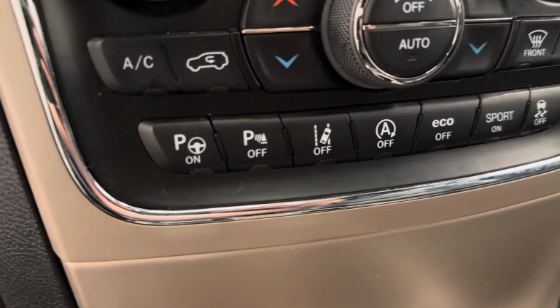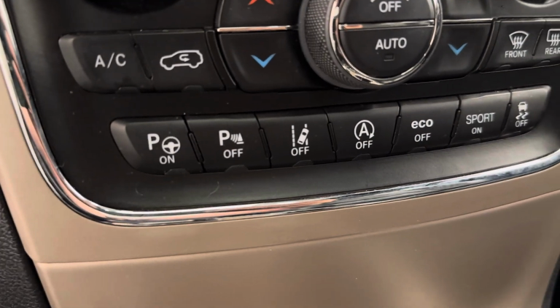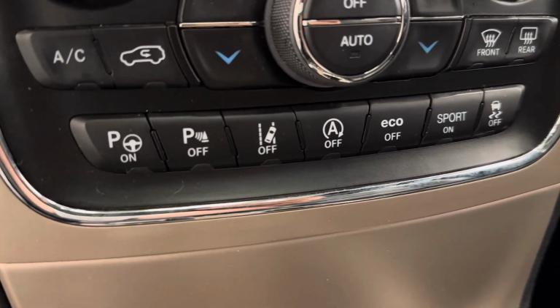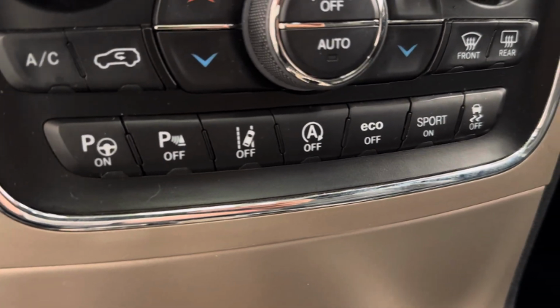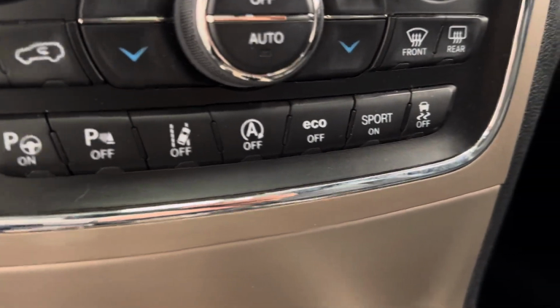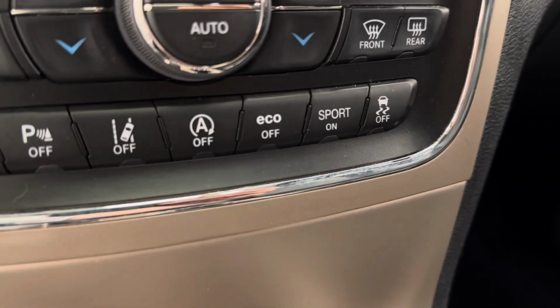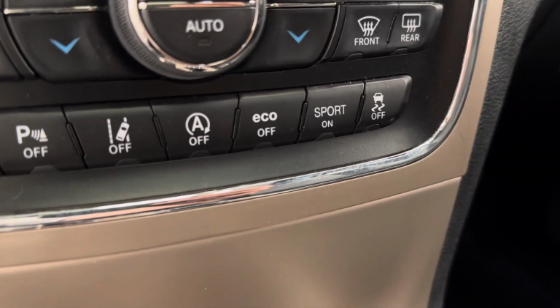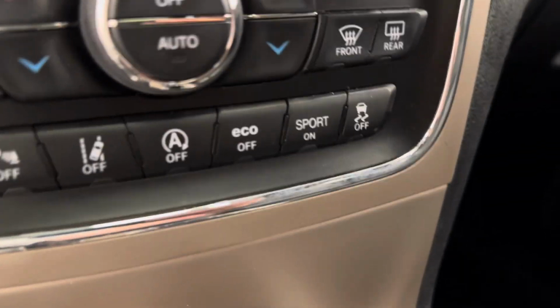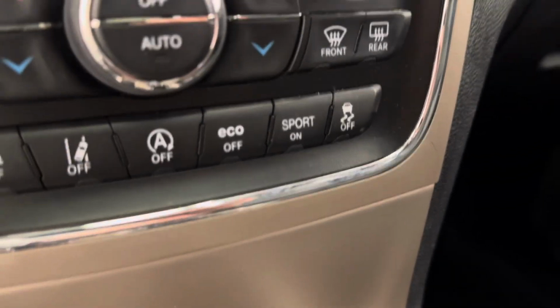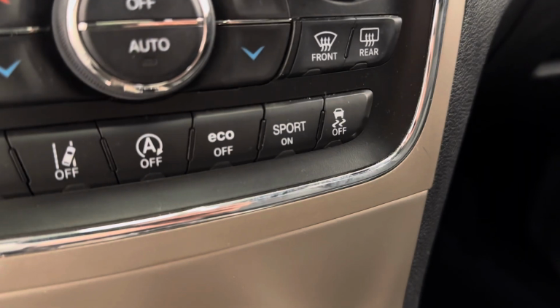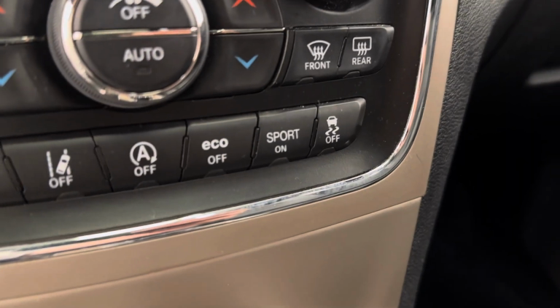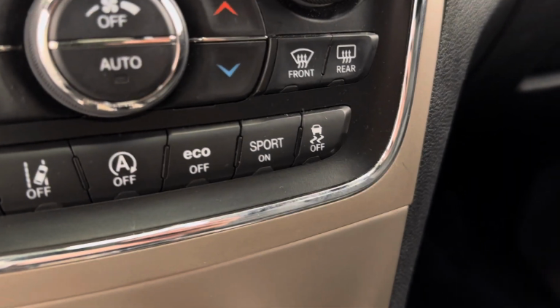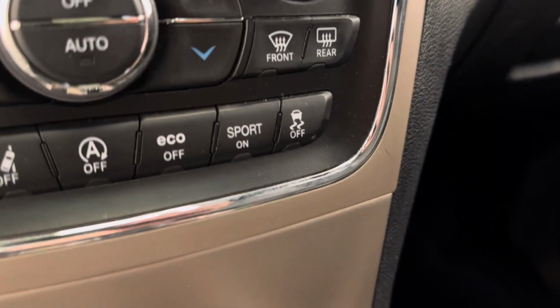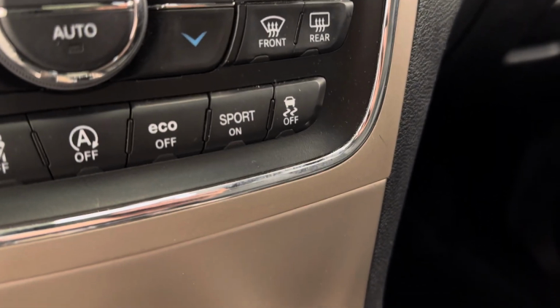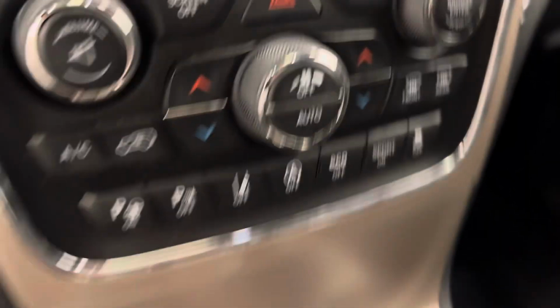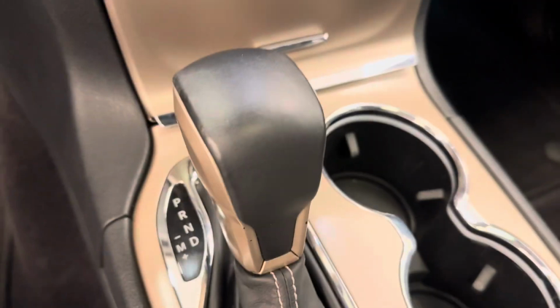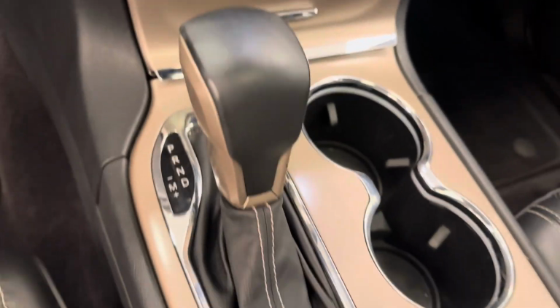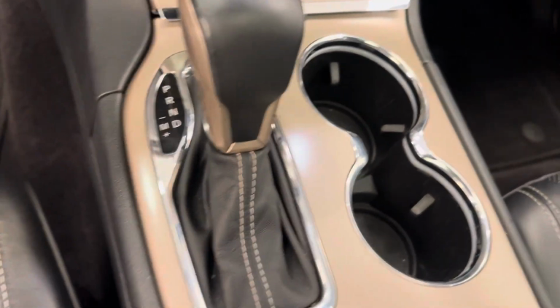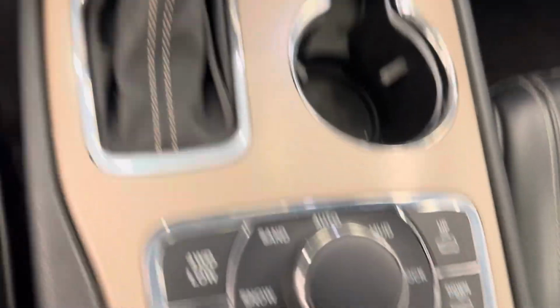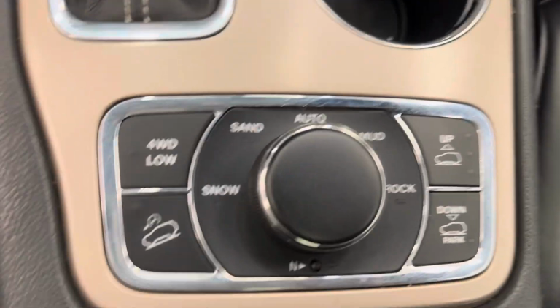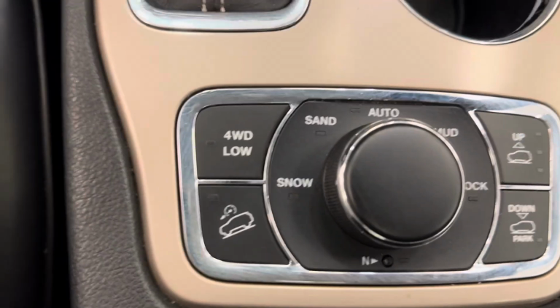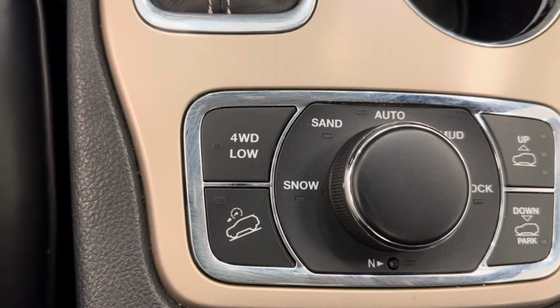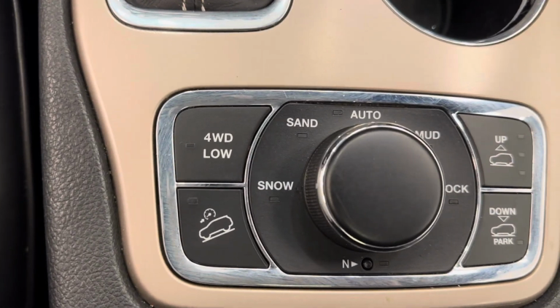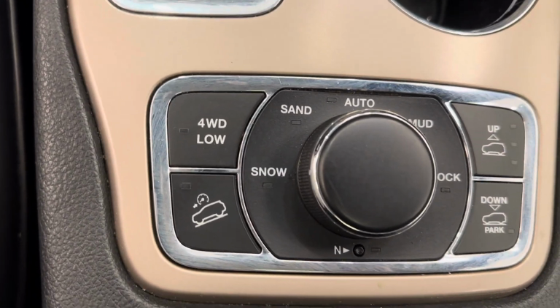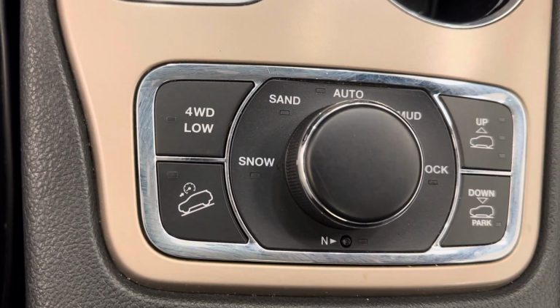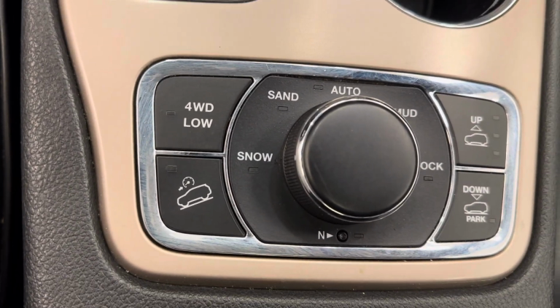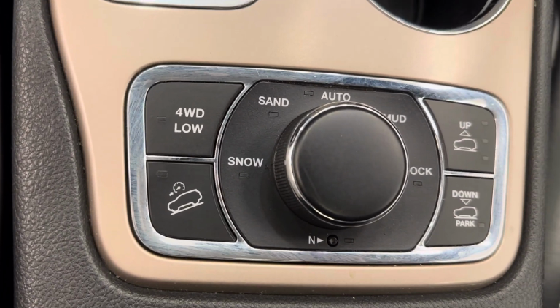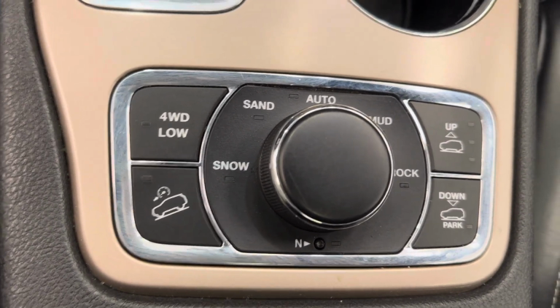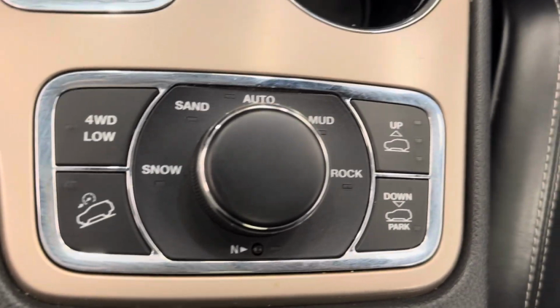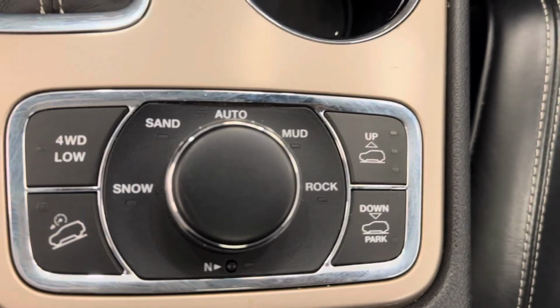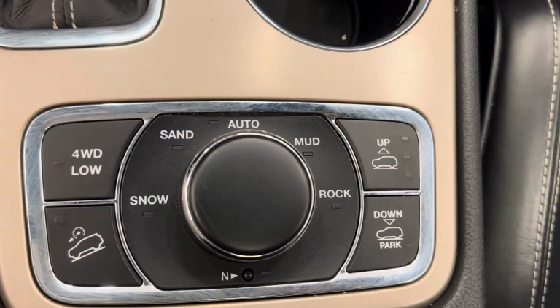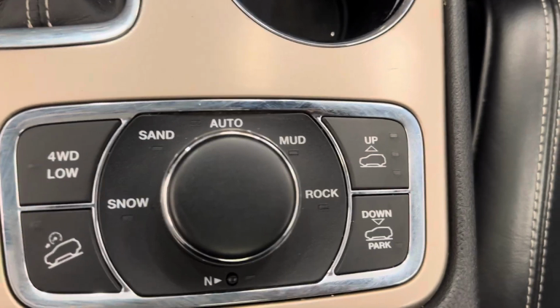We also have parking assist, lane keep assist, auto start-stop, eco button, sports mode and traction control. We've got an automatic transmission, four-wheel drive, hill descent control, and mode settings.